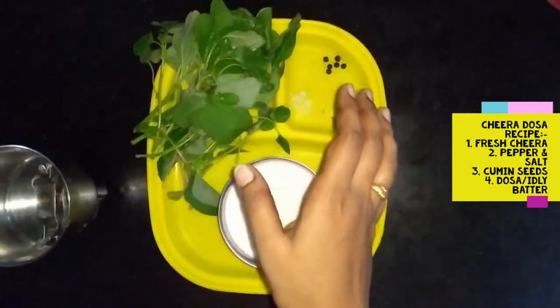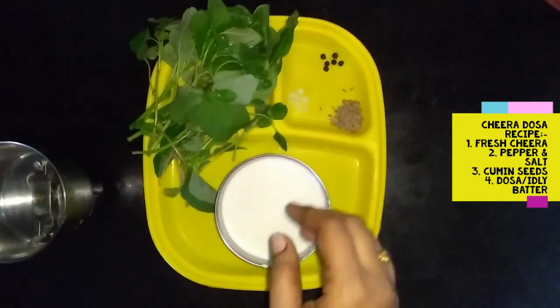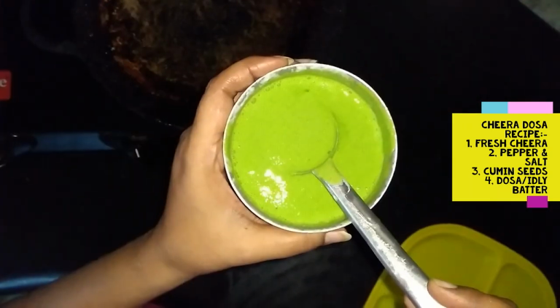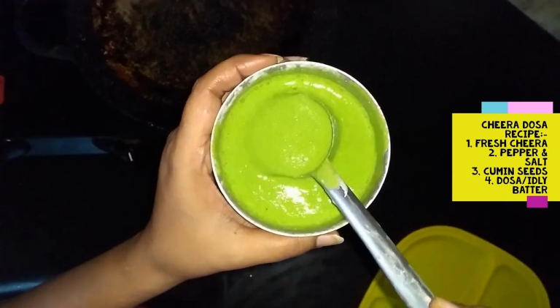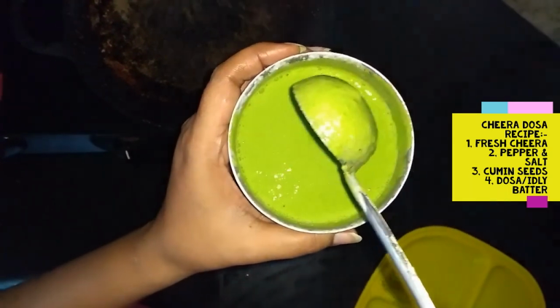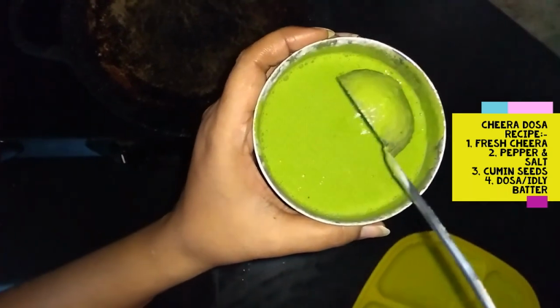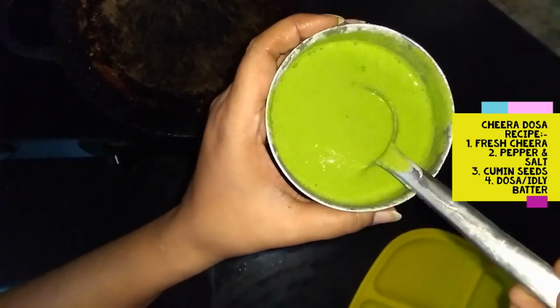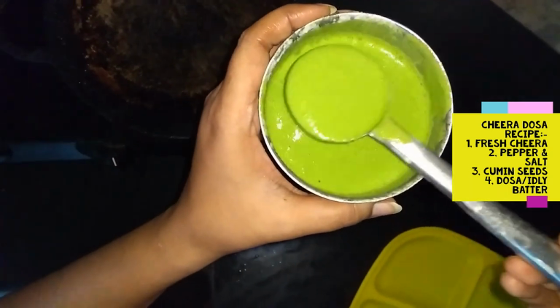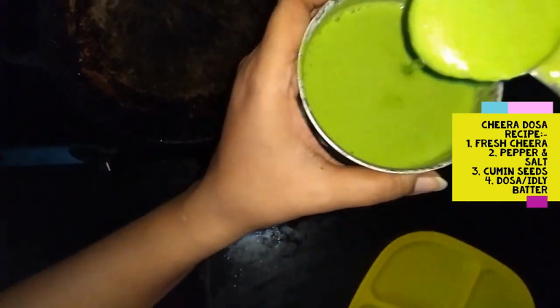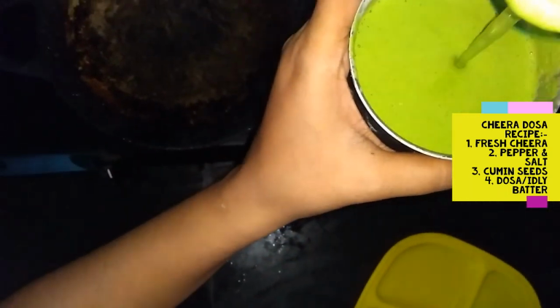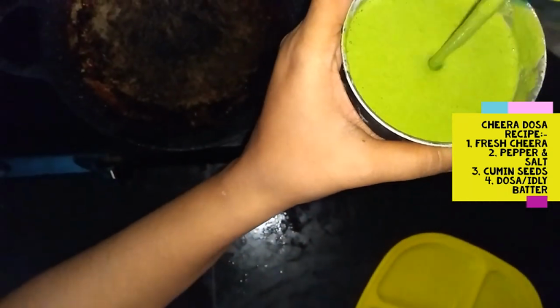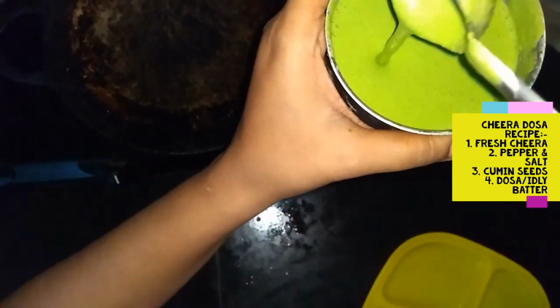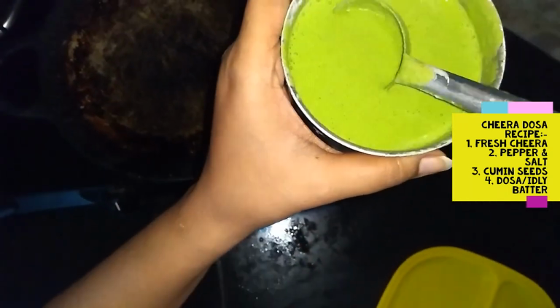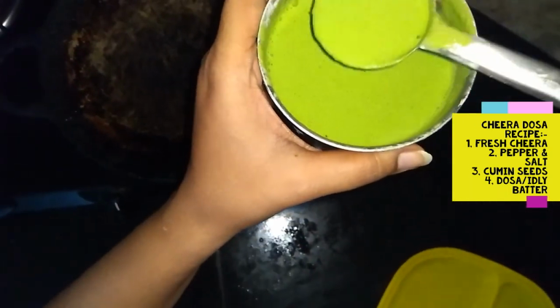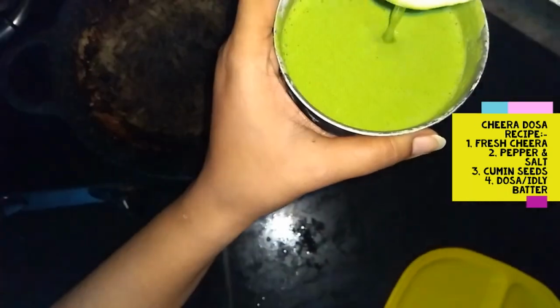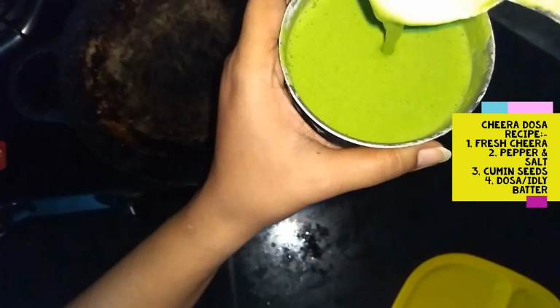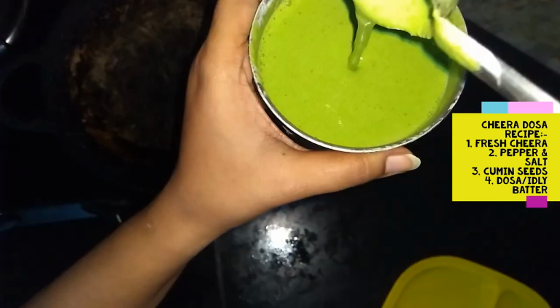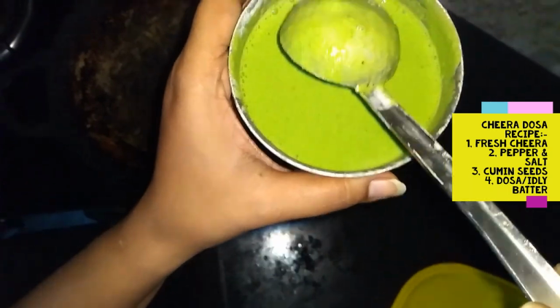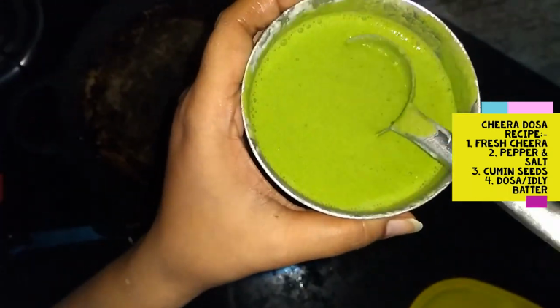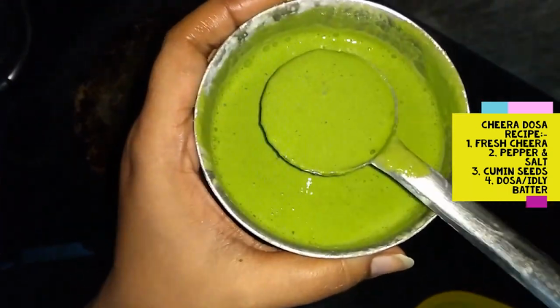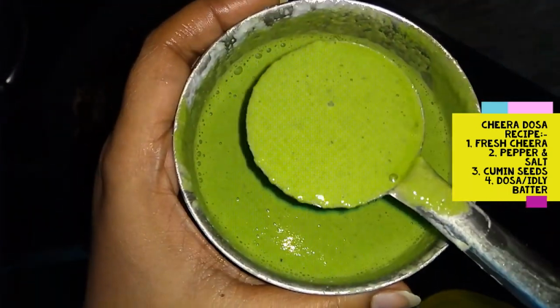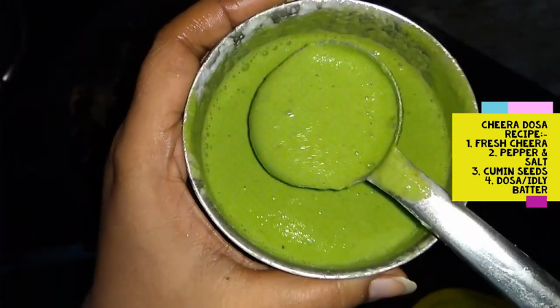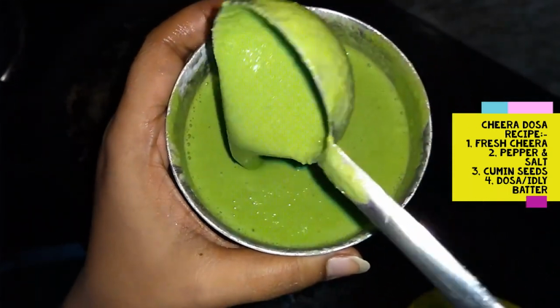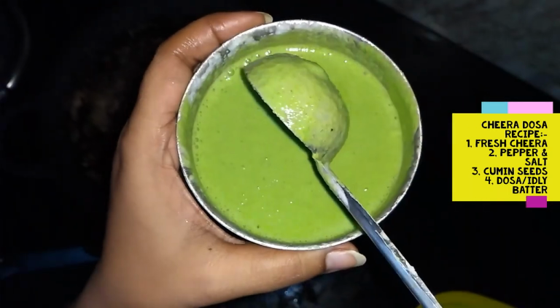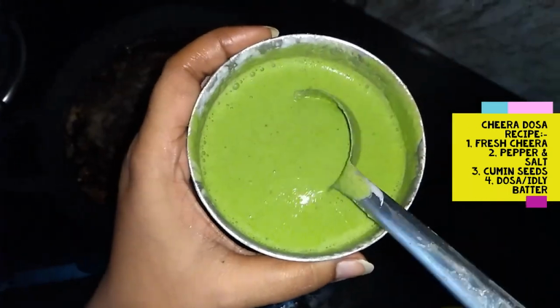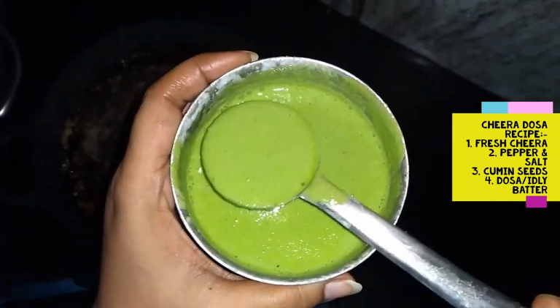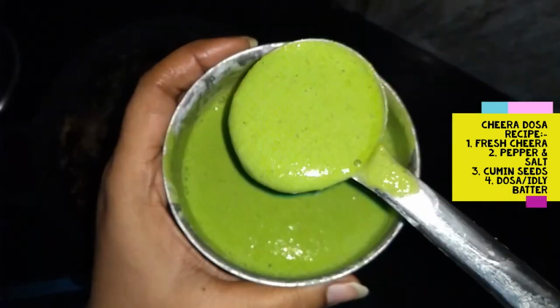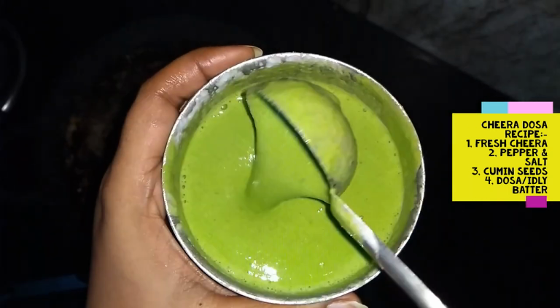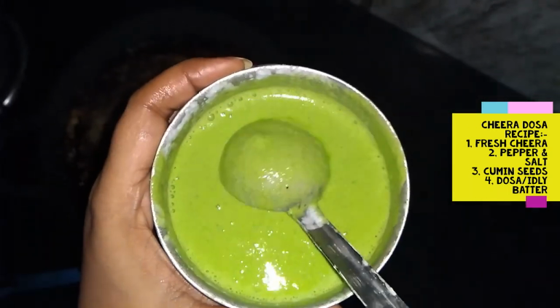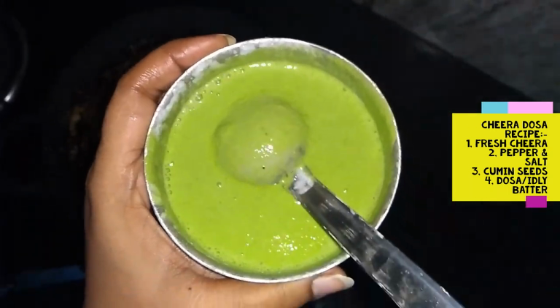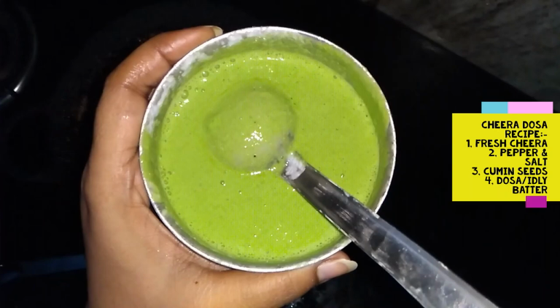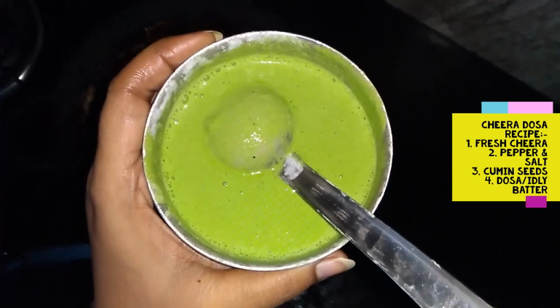Now the batter is ready. It is a liquid consistency. It is easy to make different shapes. We have to use this dish.